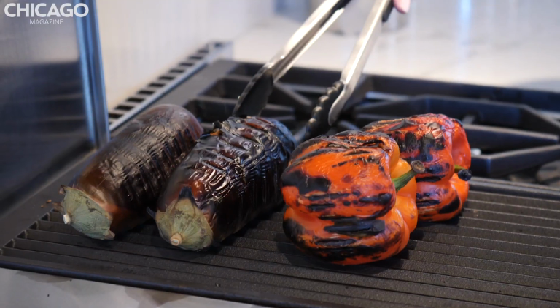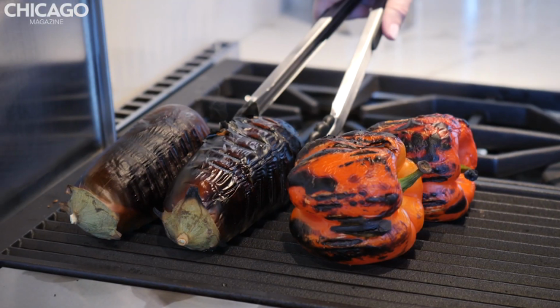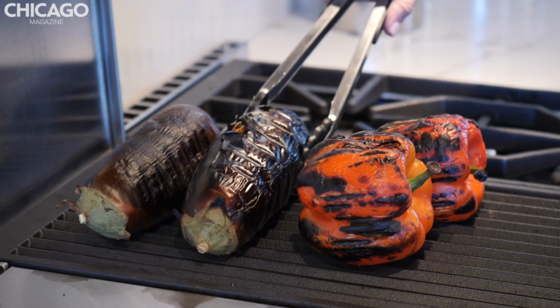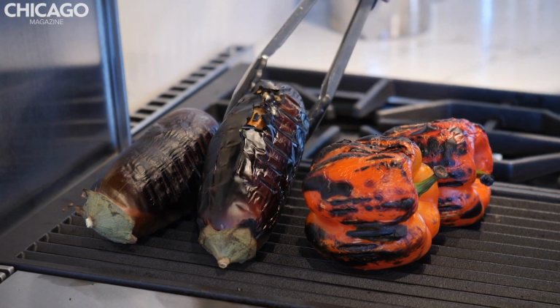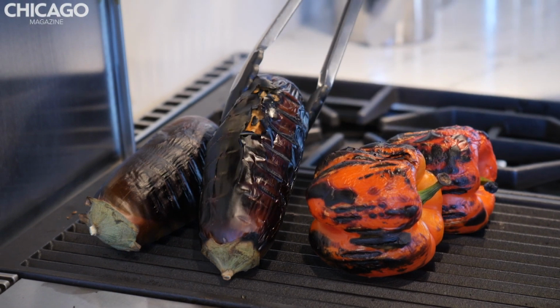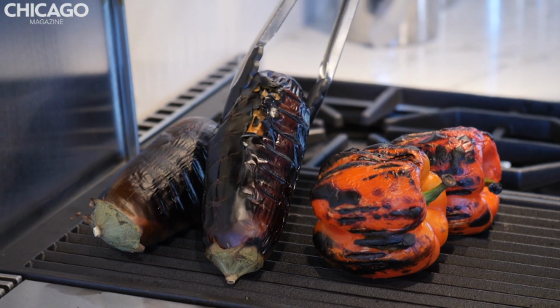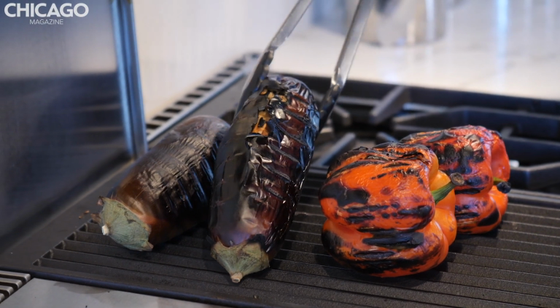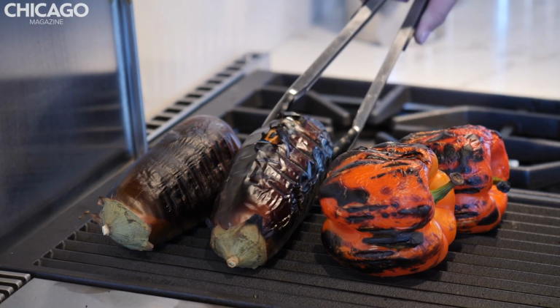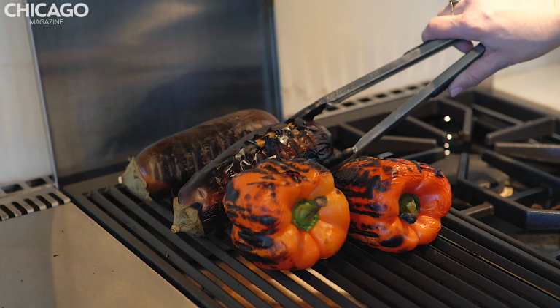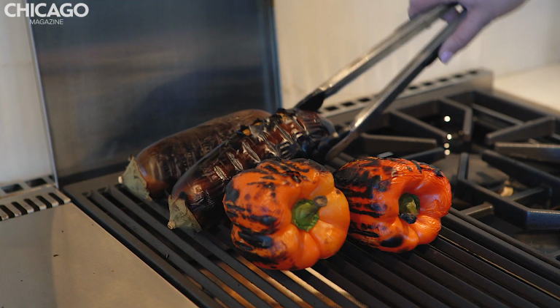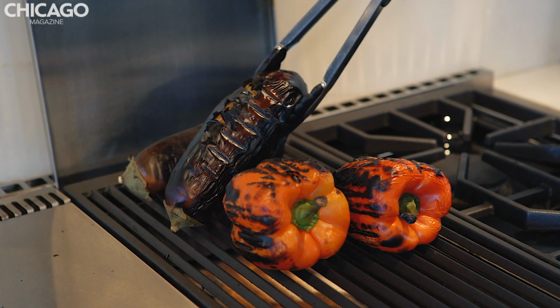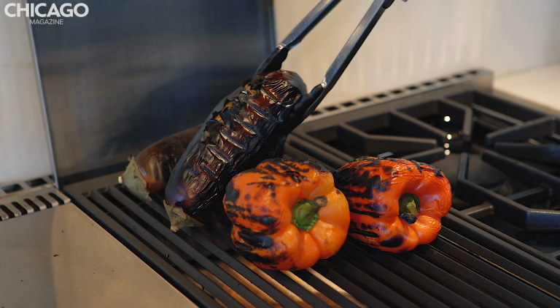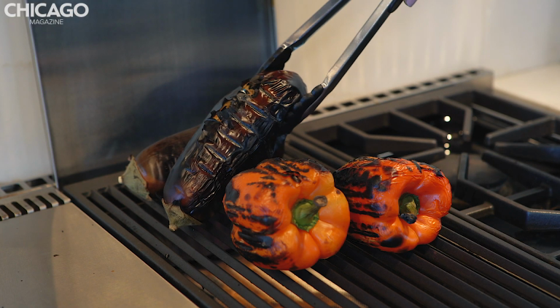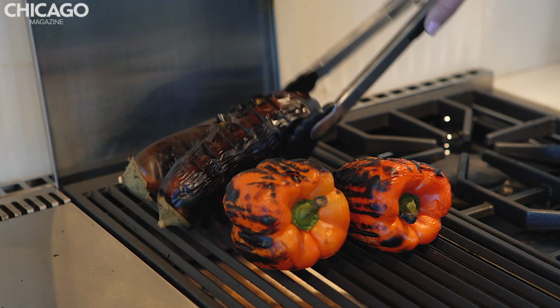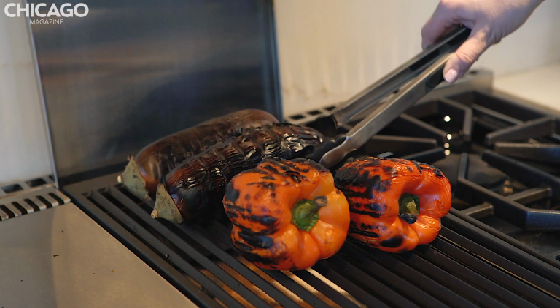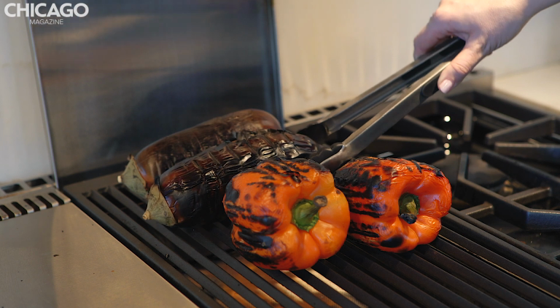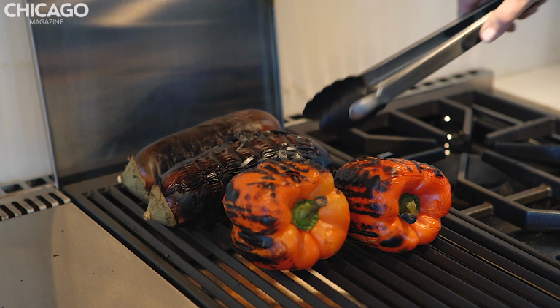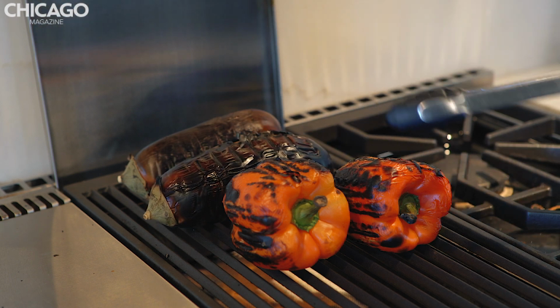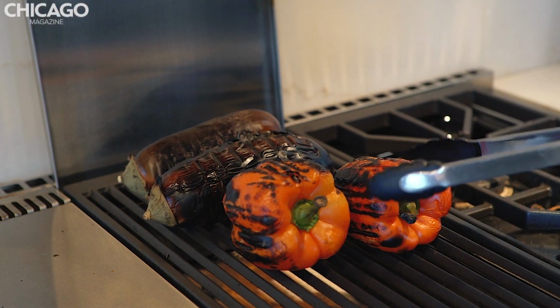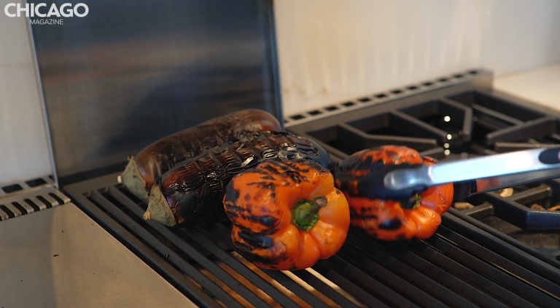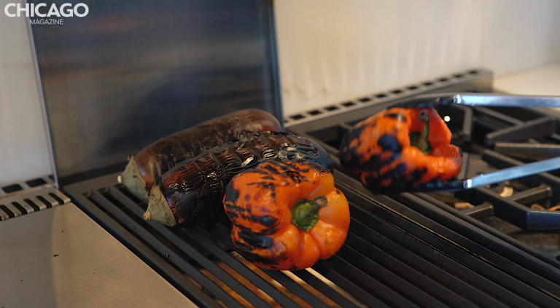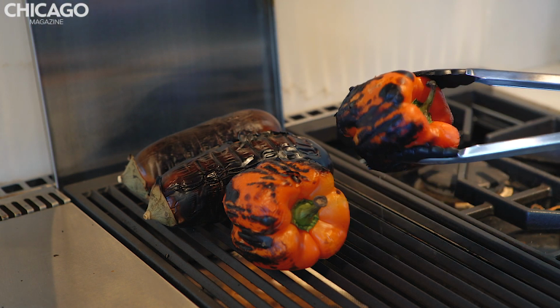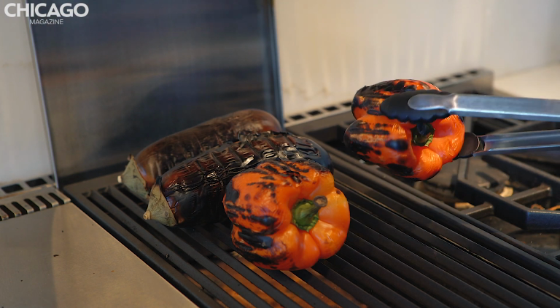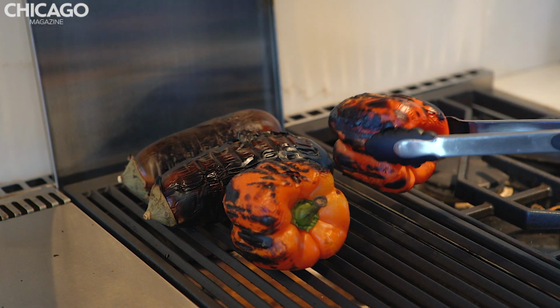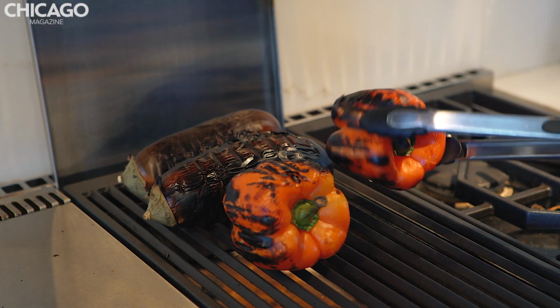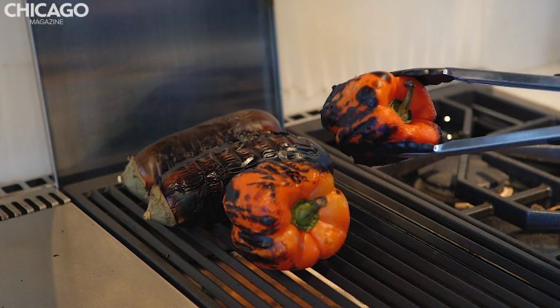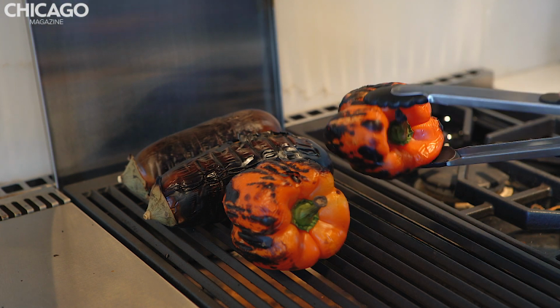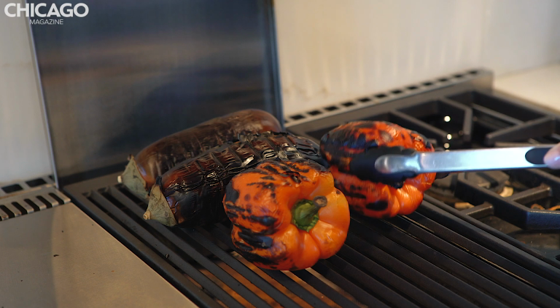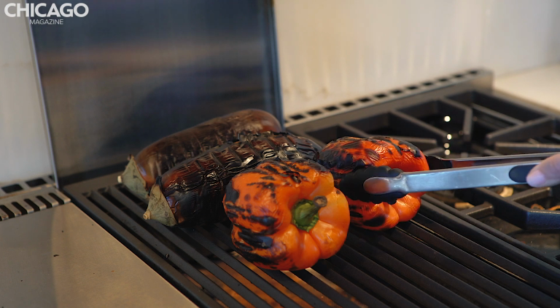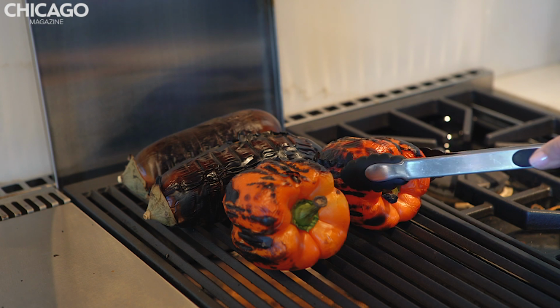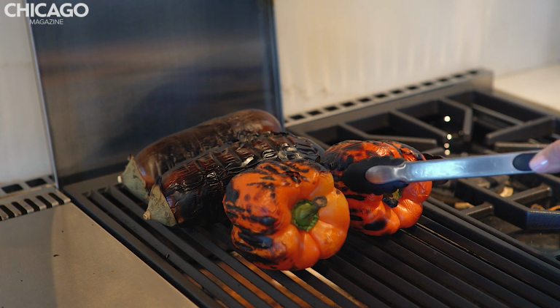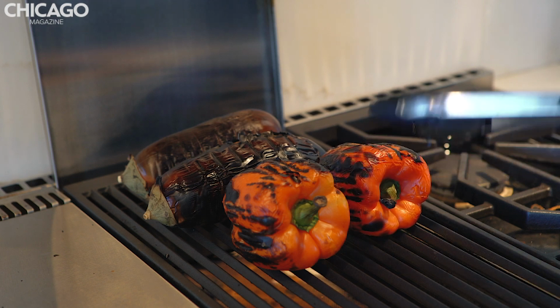Vegetable check, one, two. We are getting super close here. If you notice, this eggplant skin is peeling off, but that's what we're looking for. Eventually we're going to peel all the skin off your peppers as well, so don't worry if it's starting to look like it's super burning. We want the super burning.